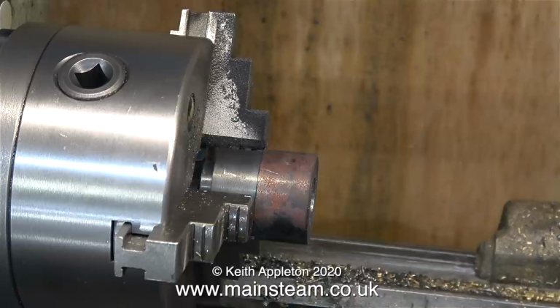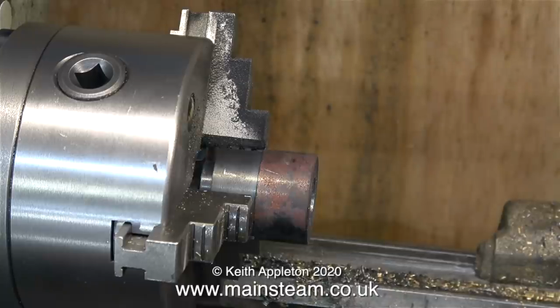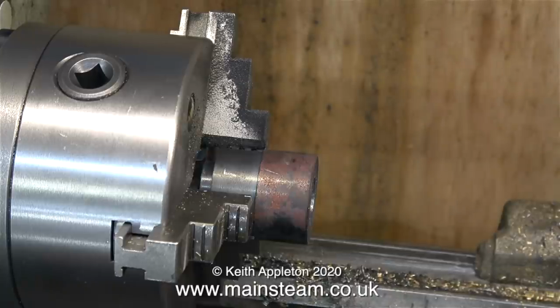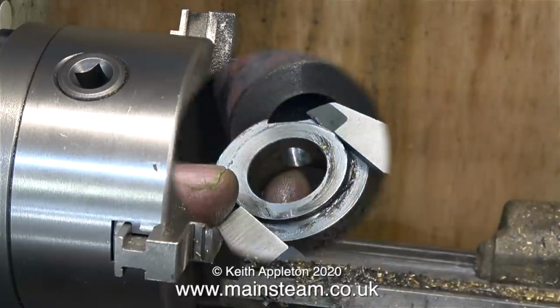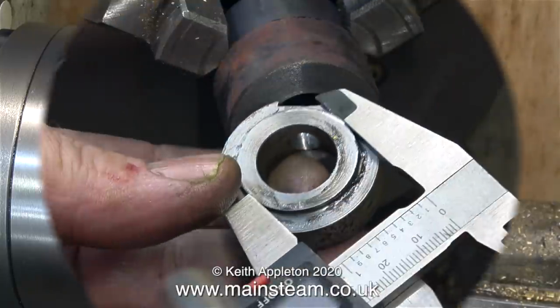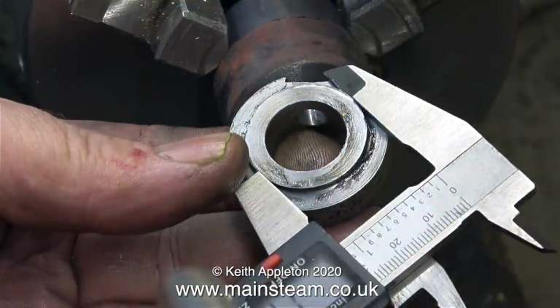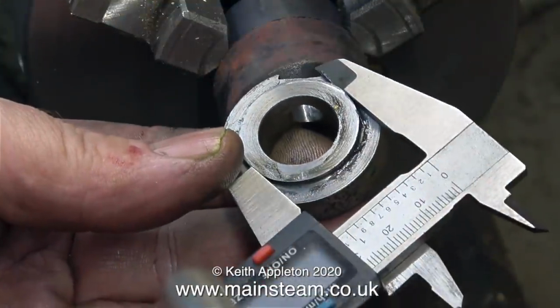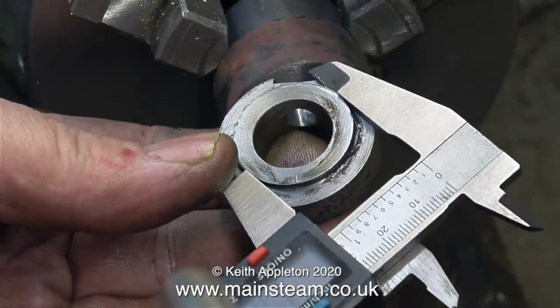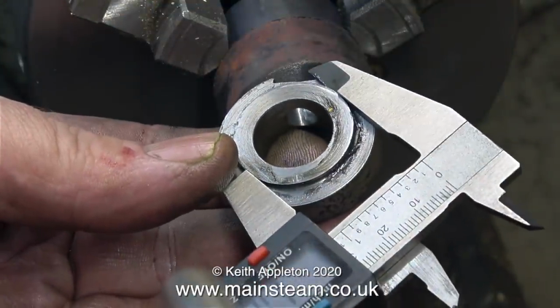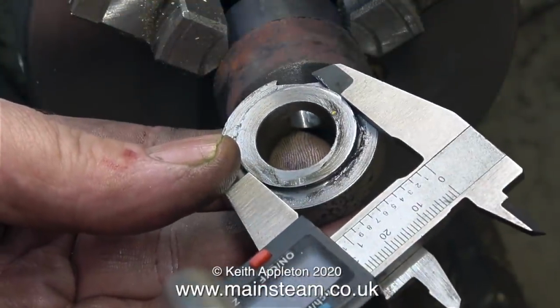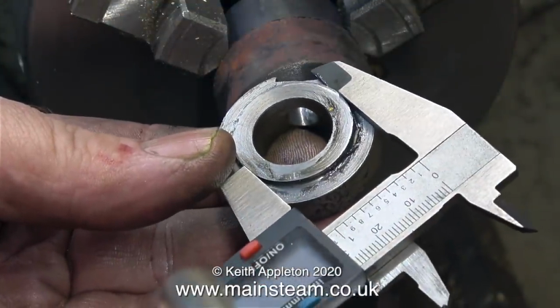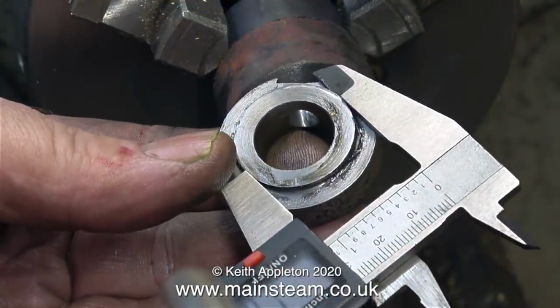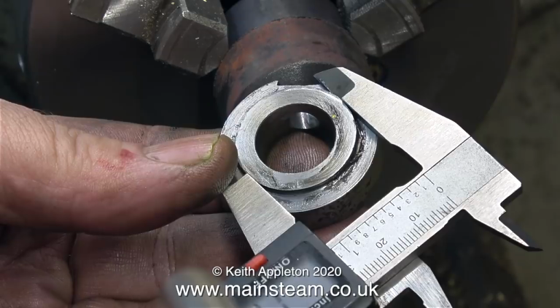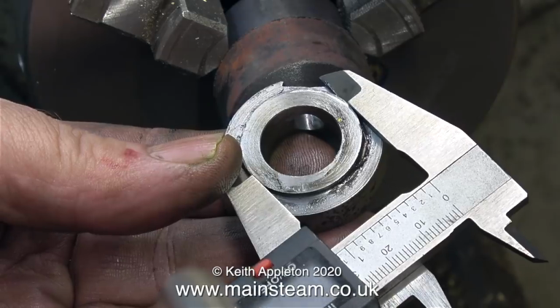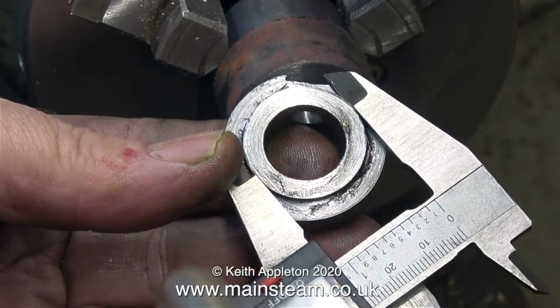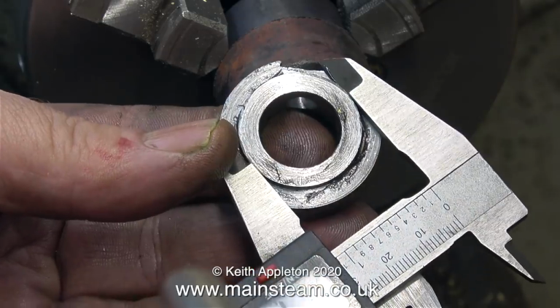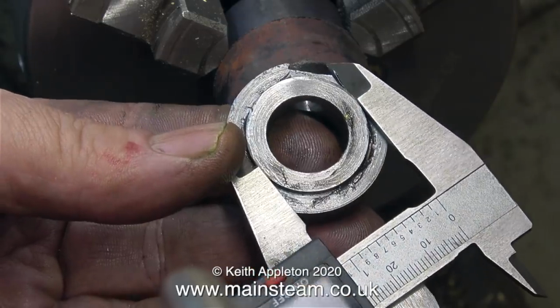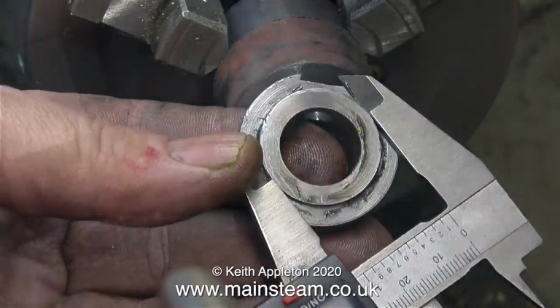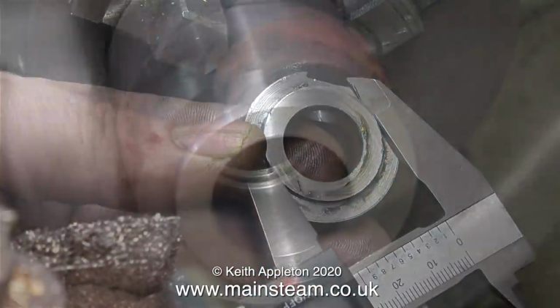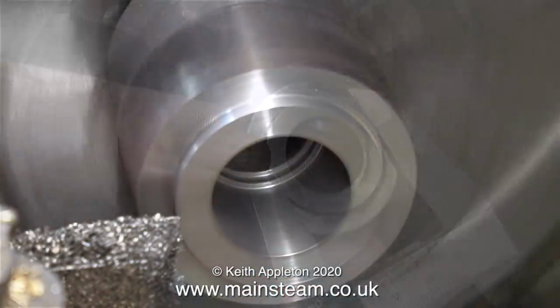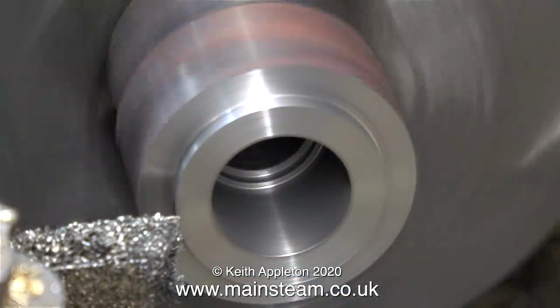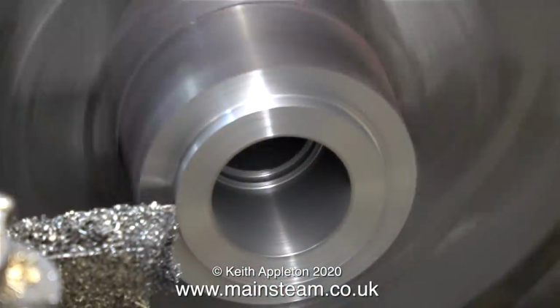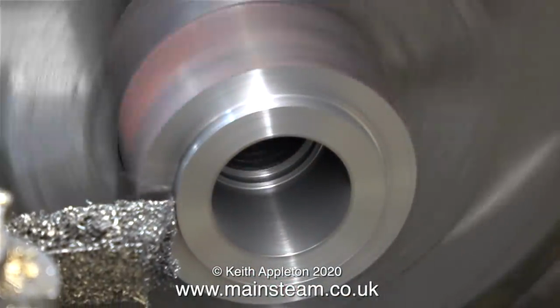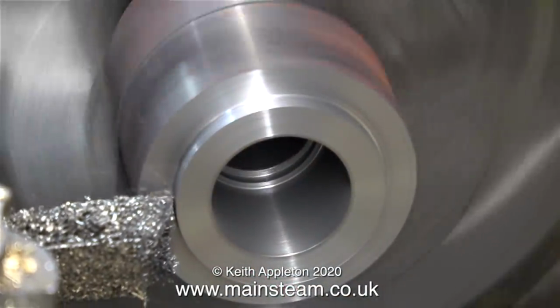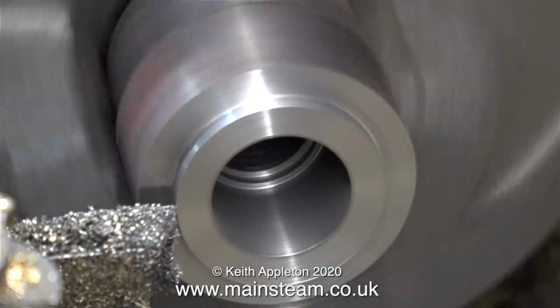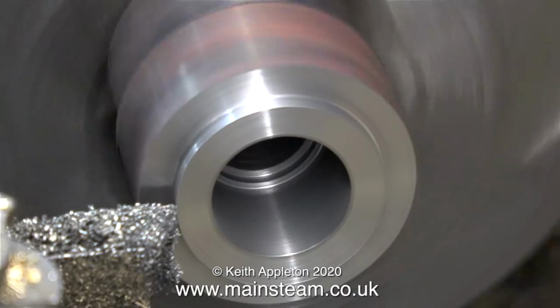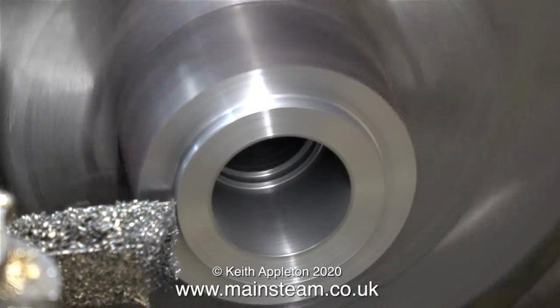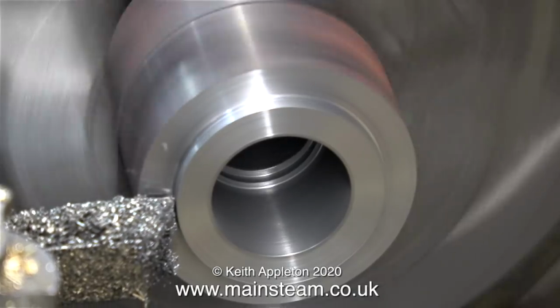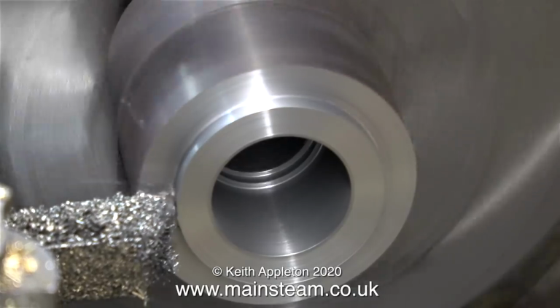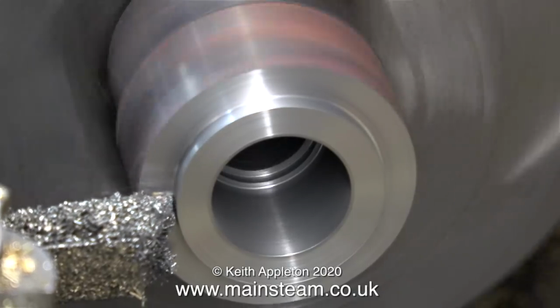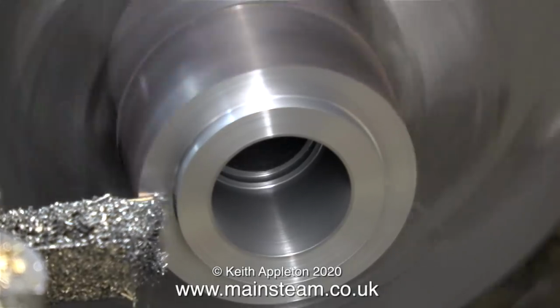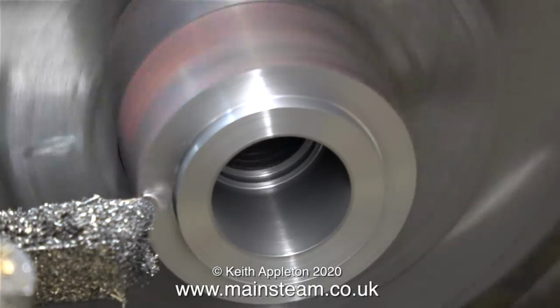Now I need to machine the recess, and I'm just checking the dimensions with the caliper. It's unimportant to know what the dimension is as long as I duplicate it with the caliper against the new part.